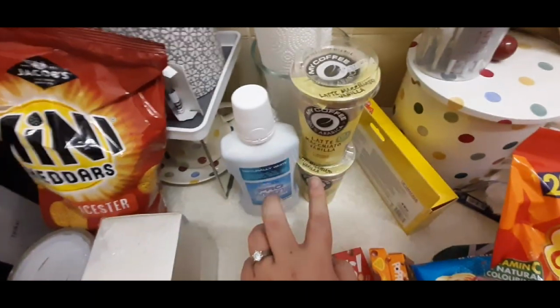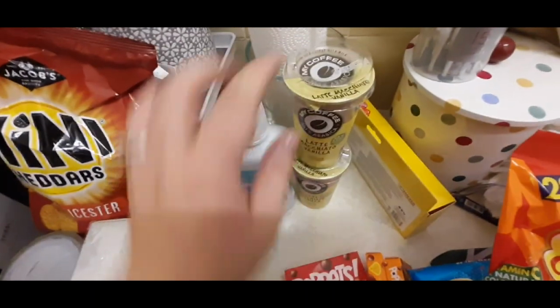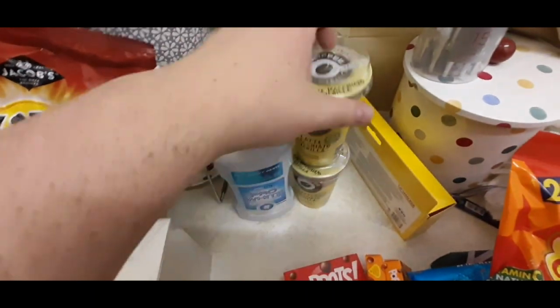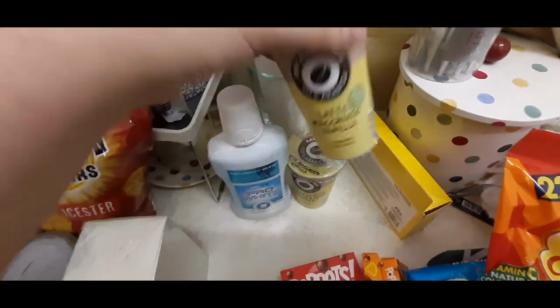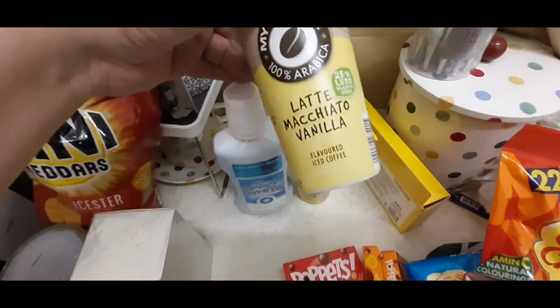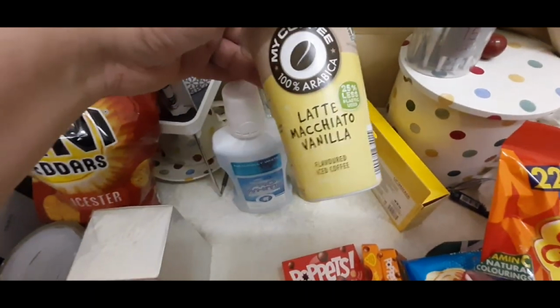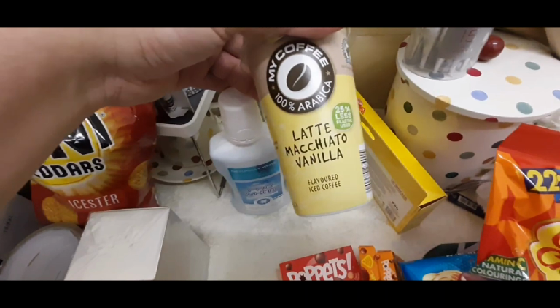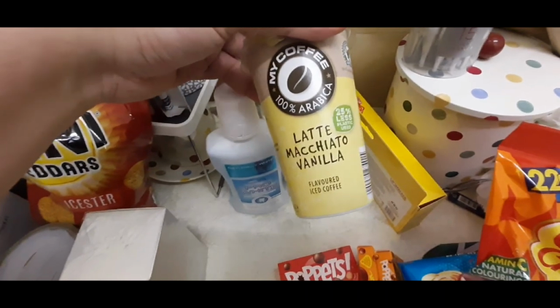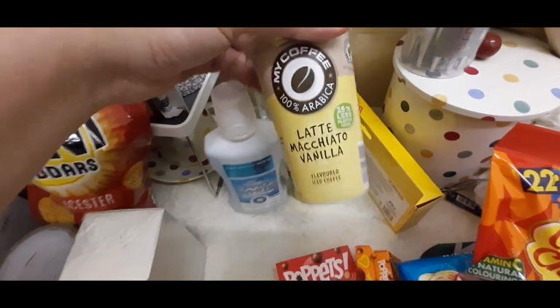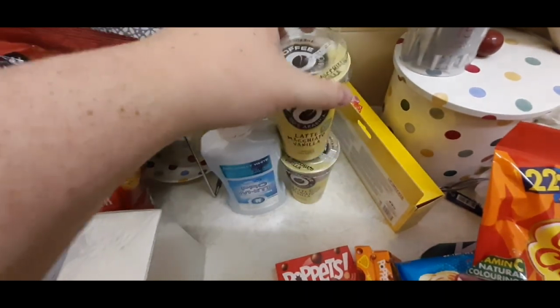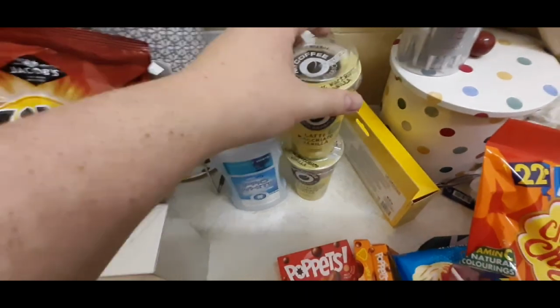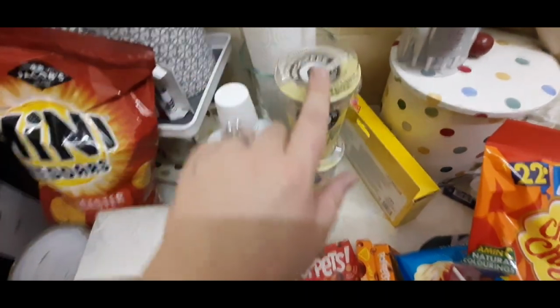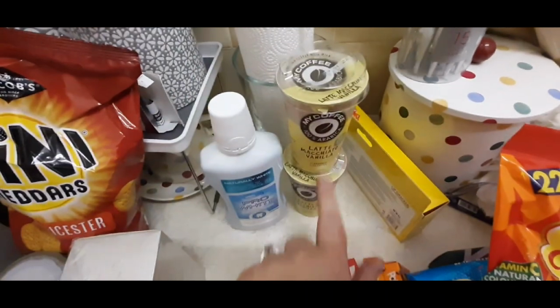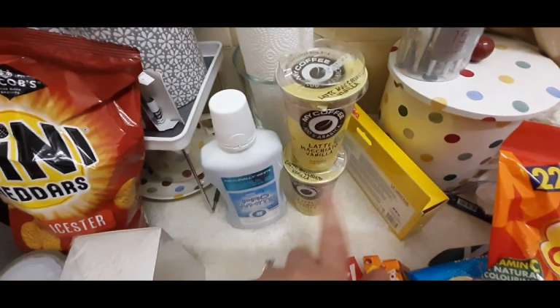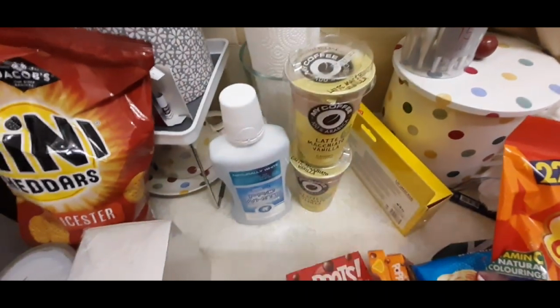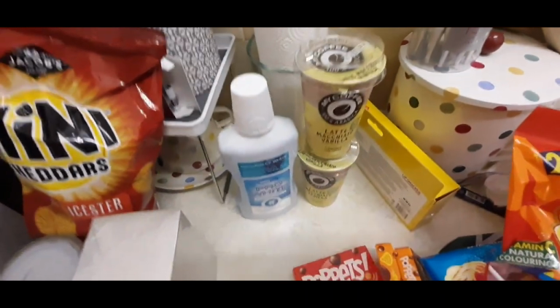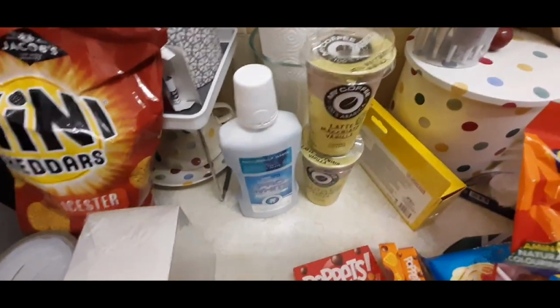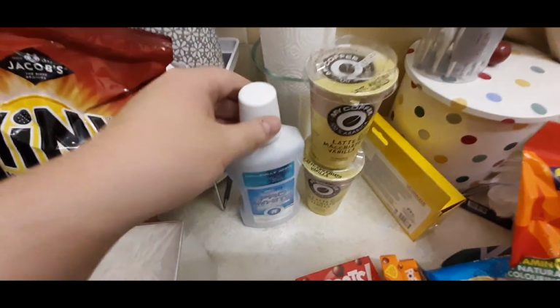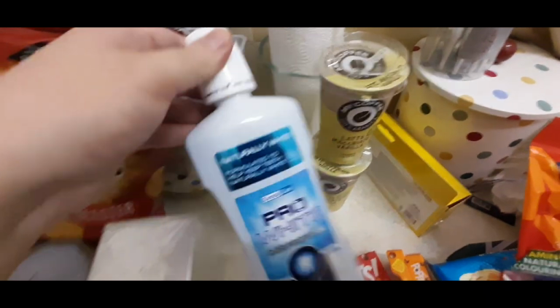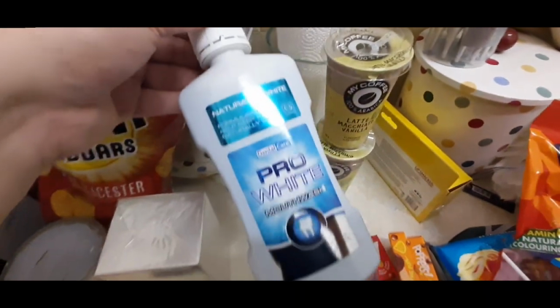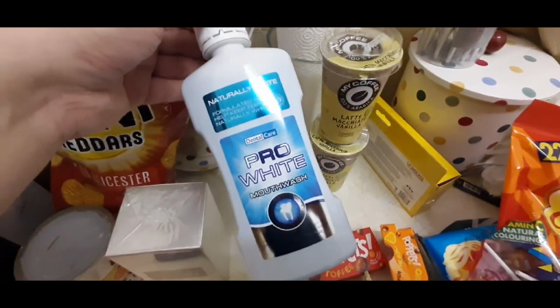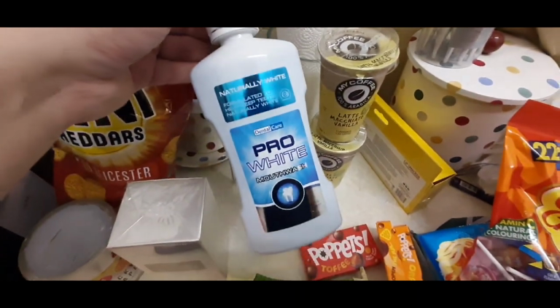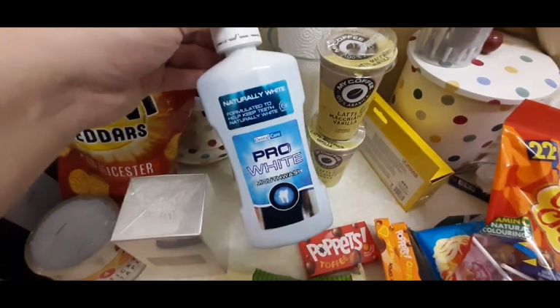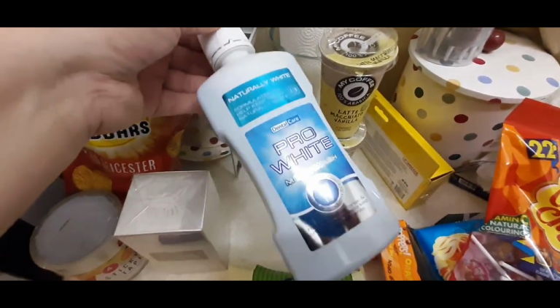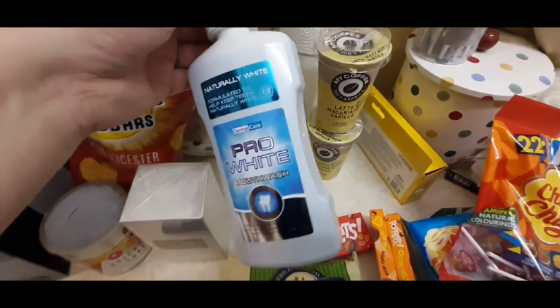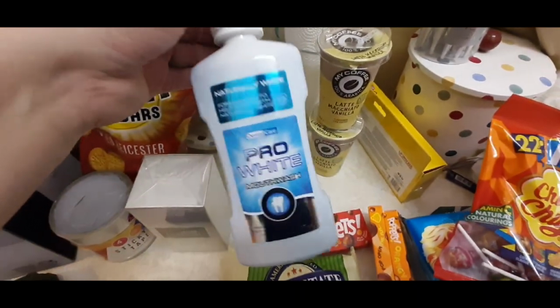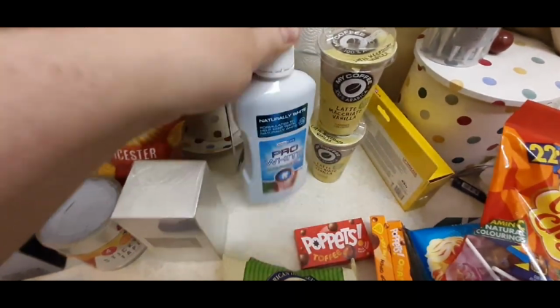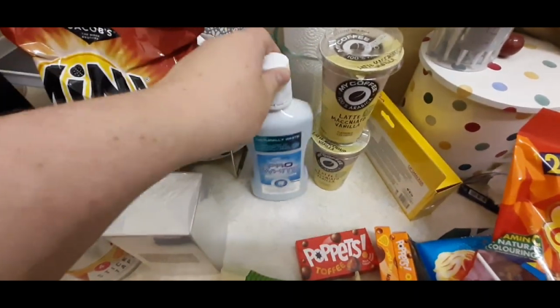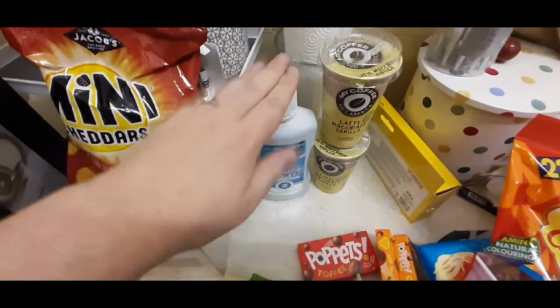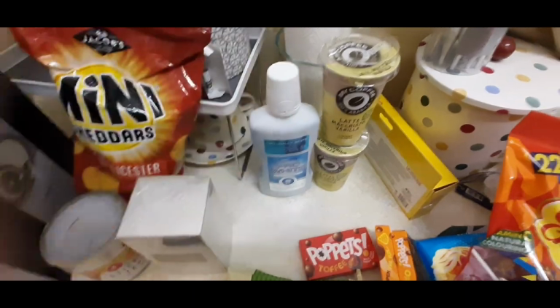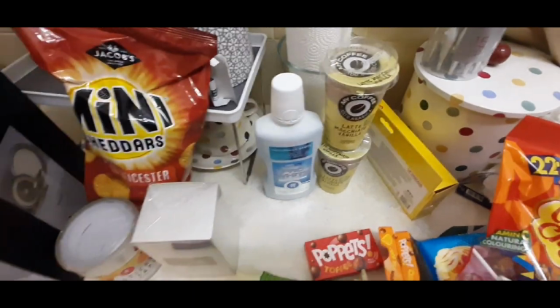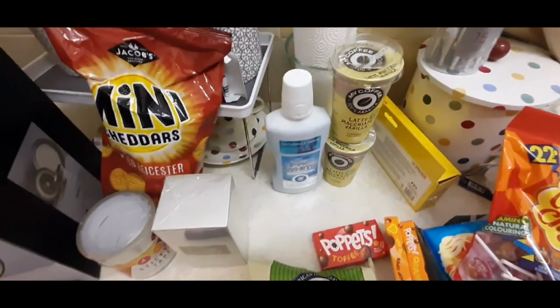Quickly from Home Bargains - I've just put these randomly here - two of the Latte Macchiato Vanillas. The cold coffees are really, really nice. And I always get this mouthwash from Home Bargains. It's like 79p, so I picked up another one of those.